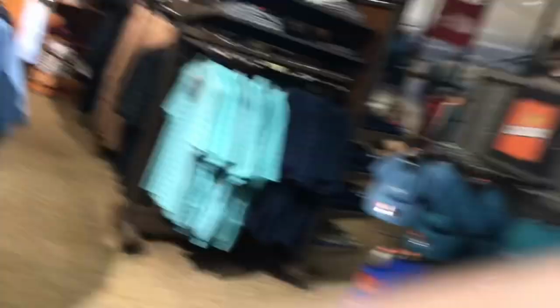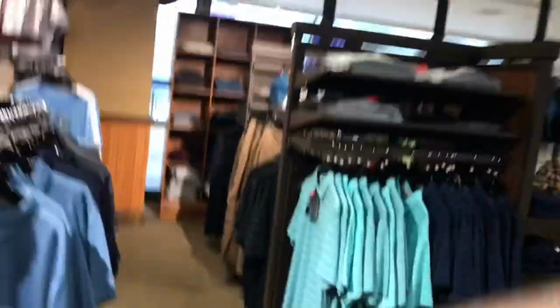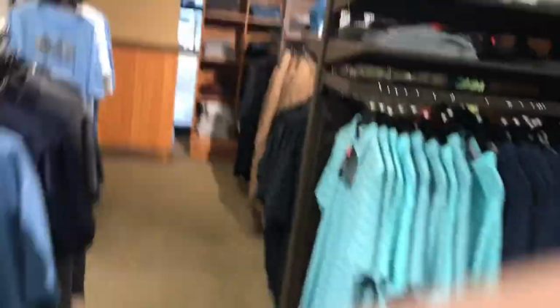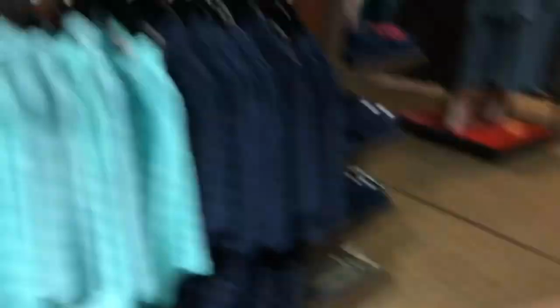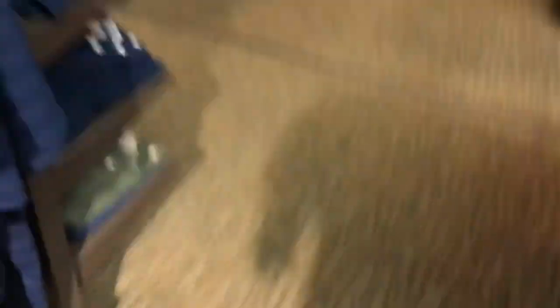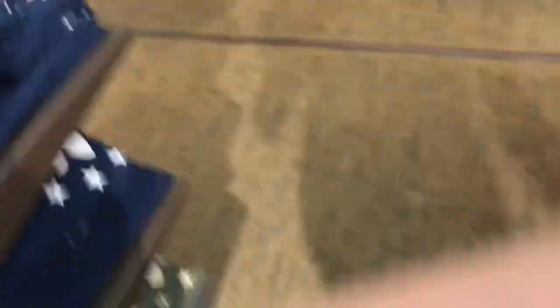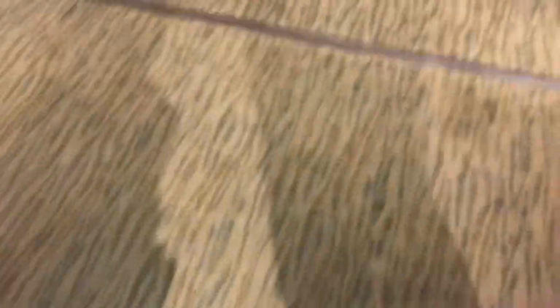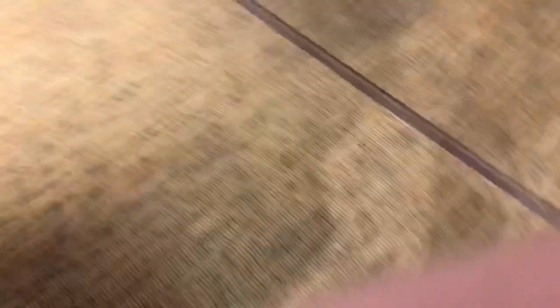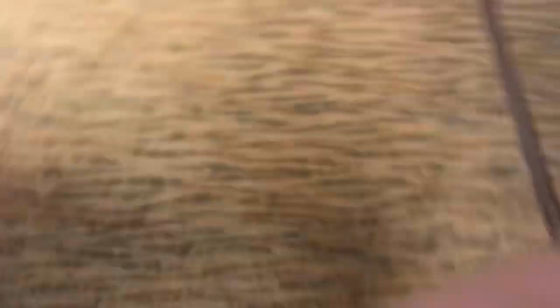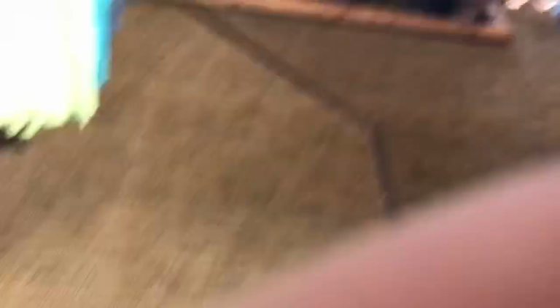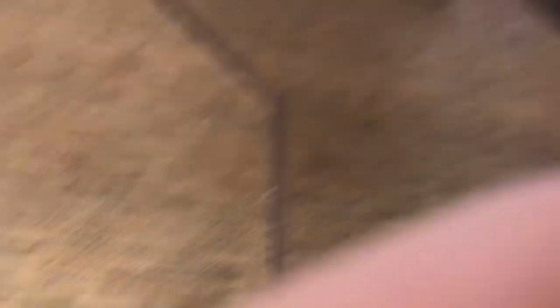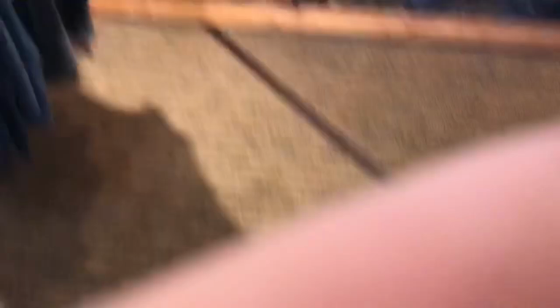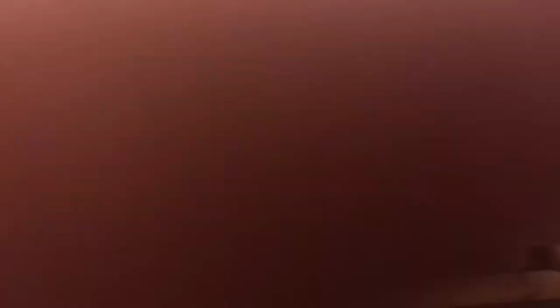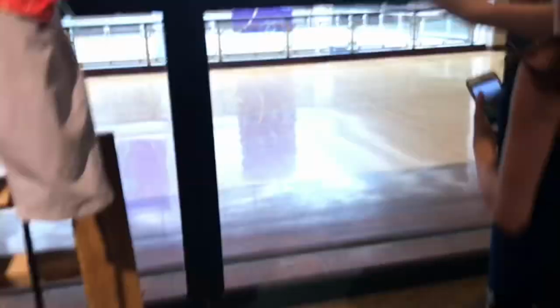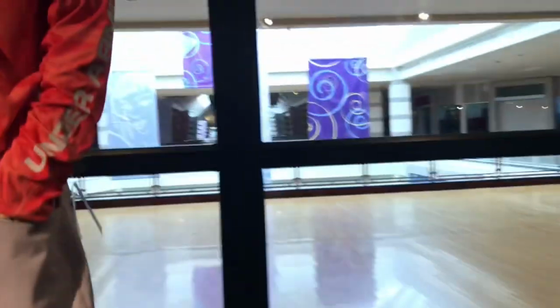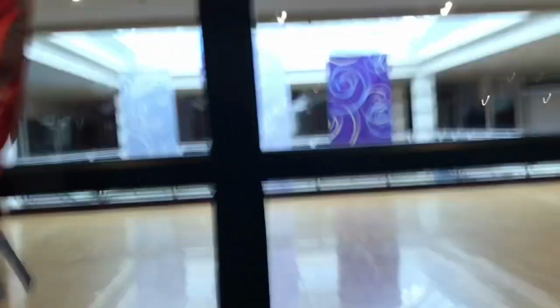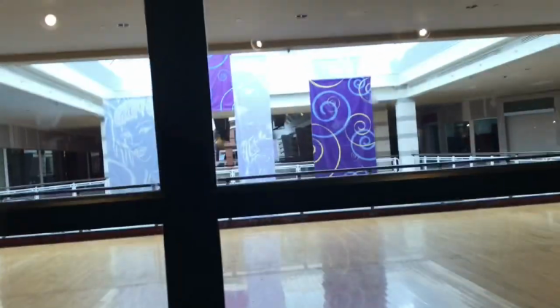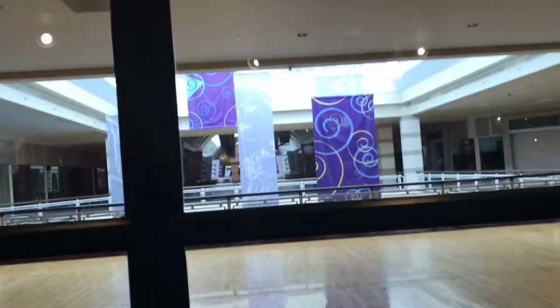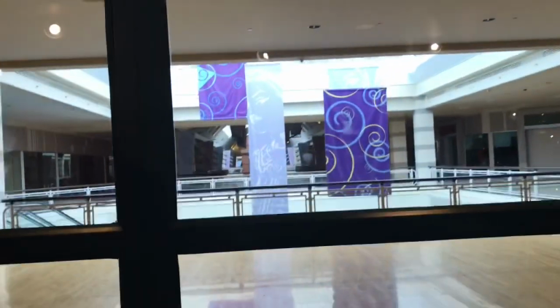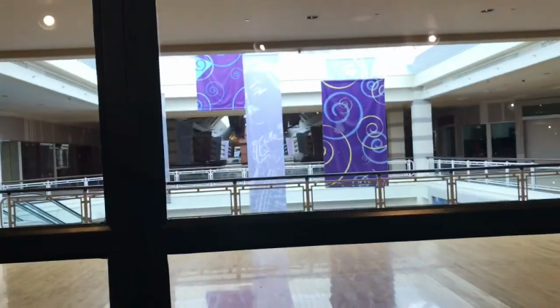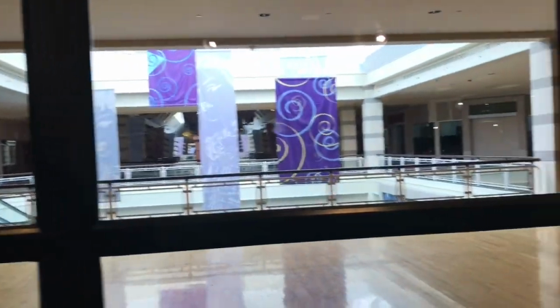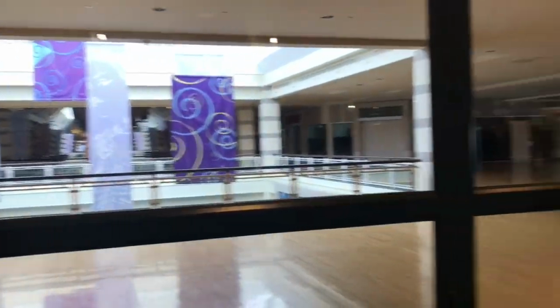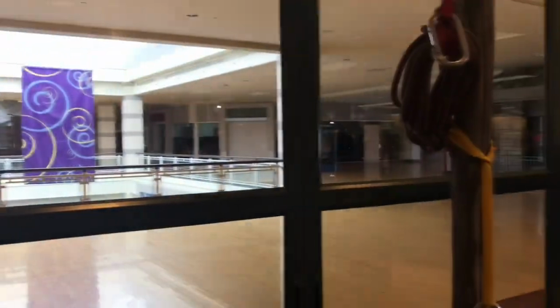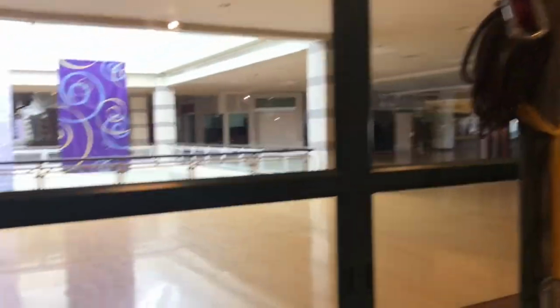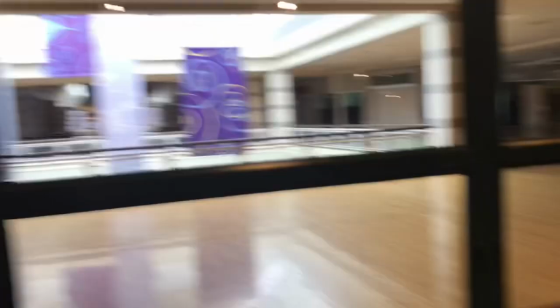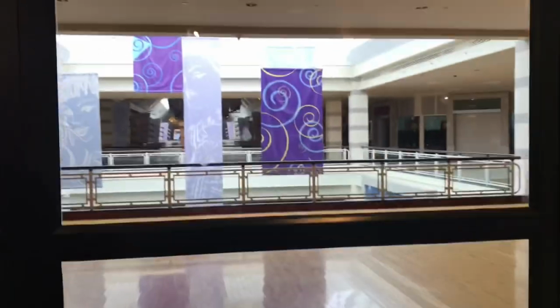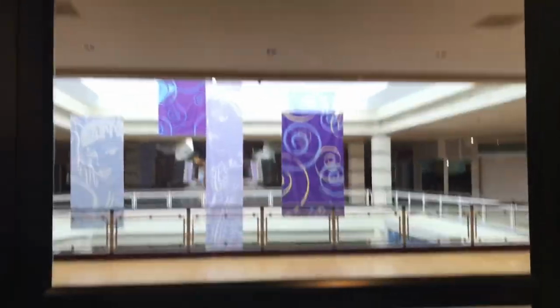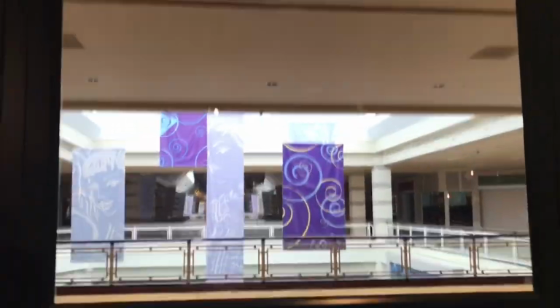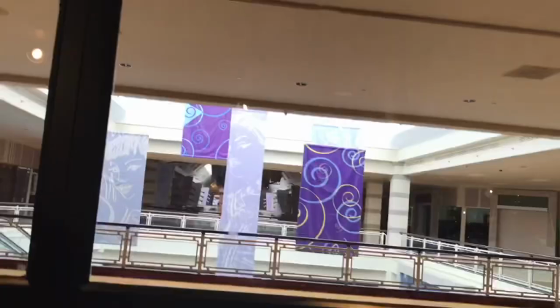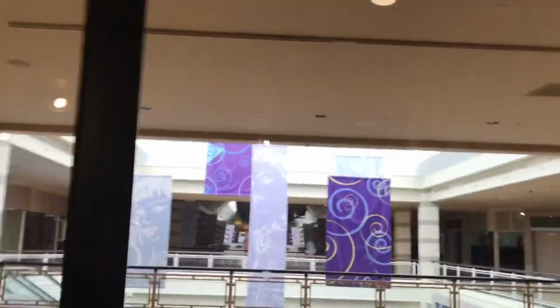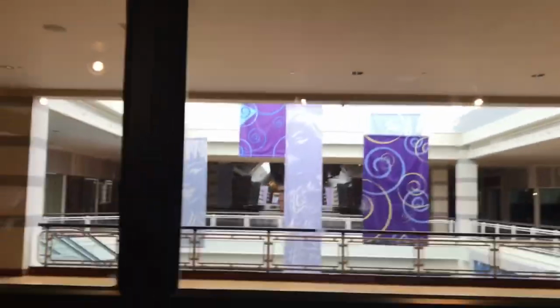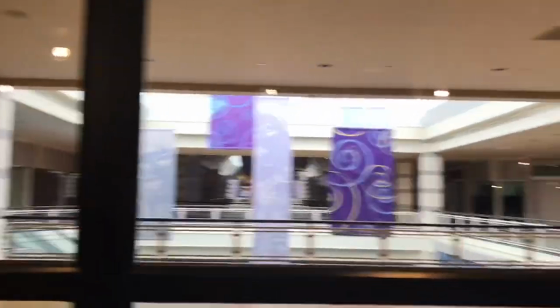Here it is. Here is a look into the dead Forest Fair Village Mall in Forest Park. There it is. Dan Belonese's adventure is still on the inside, that's why I can't go in.